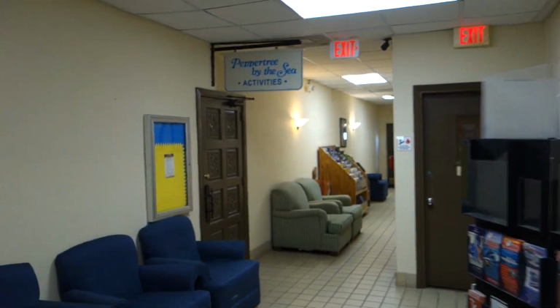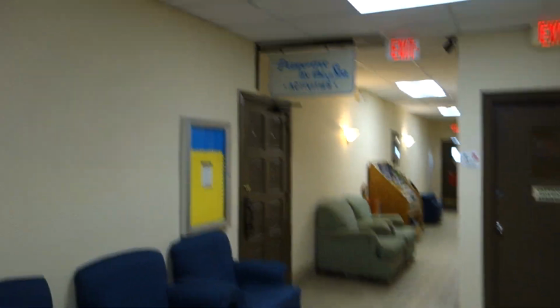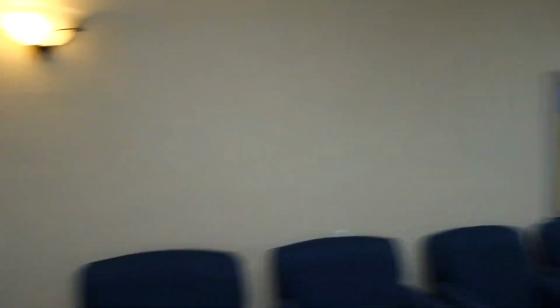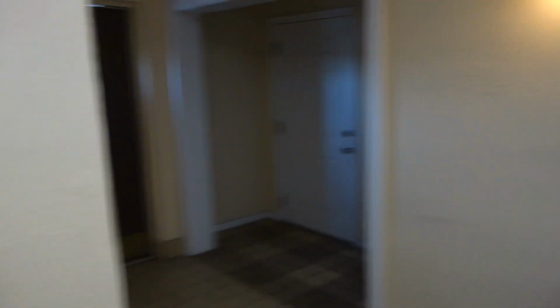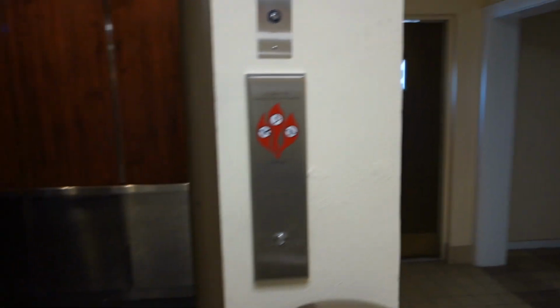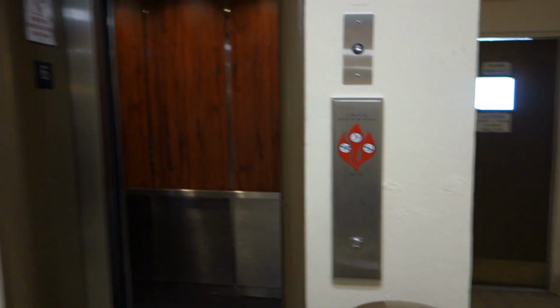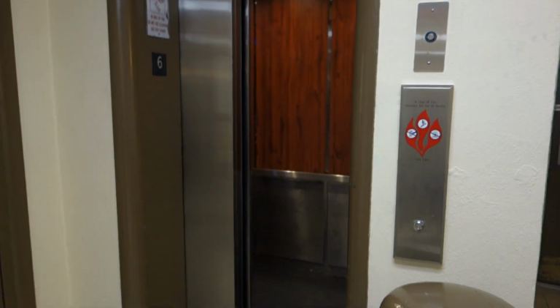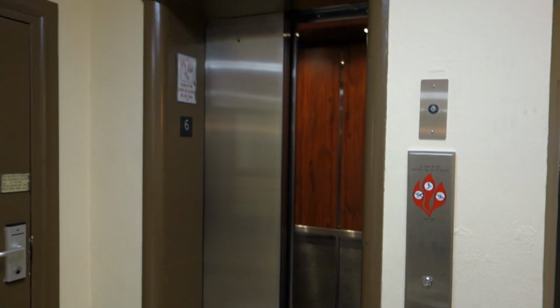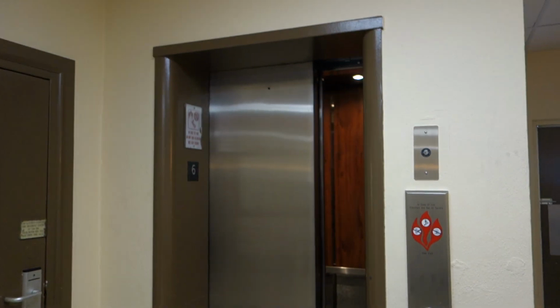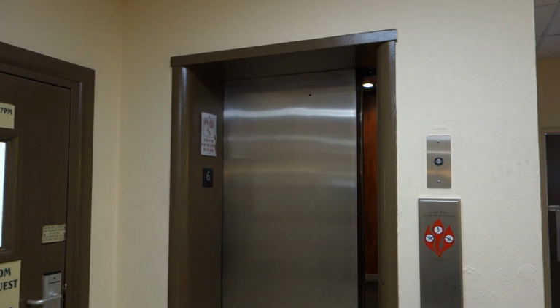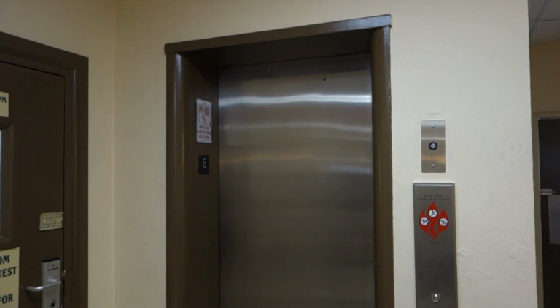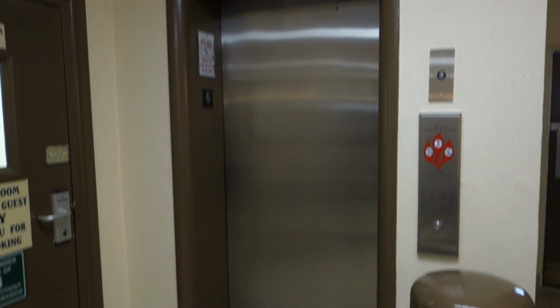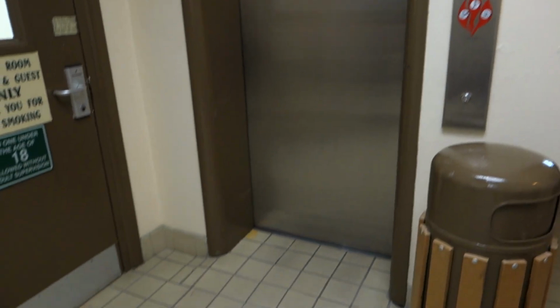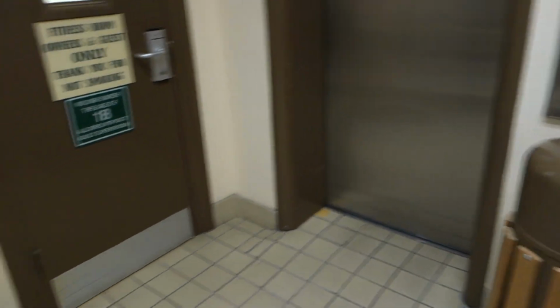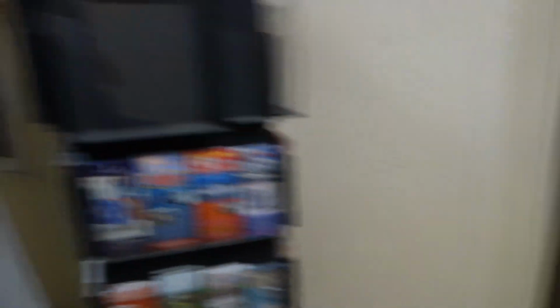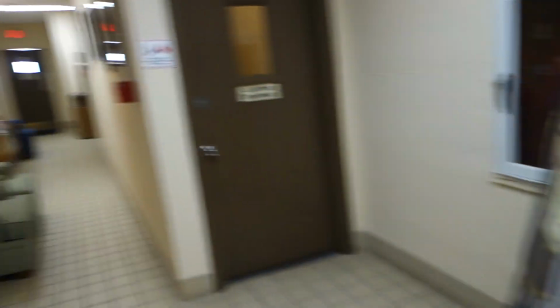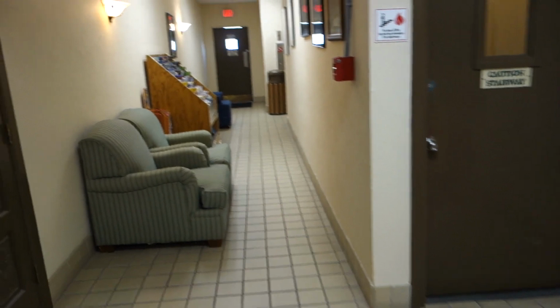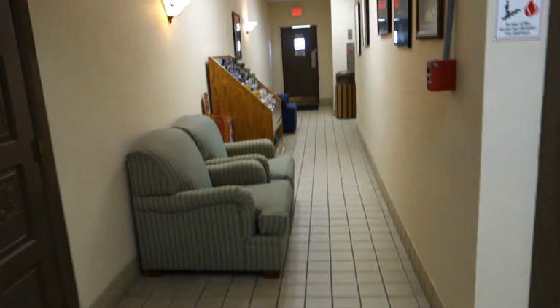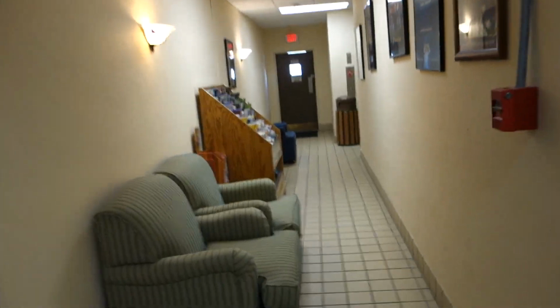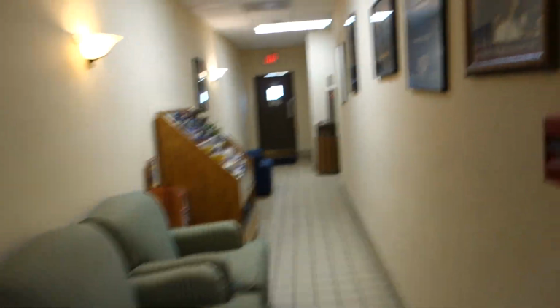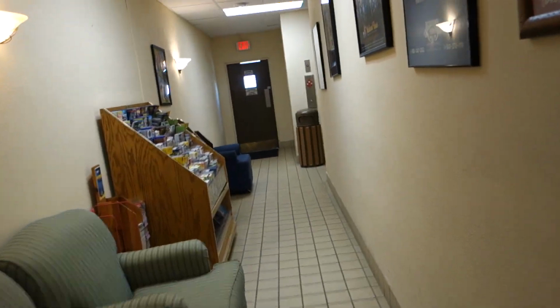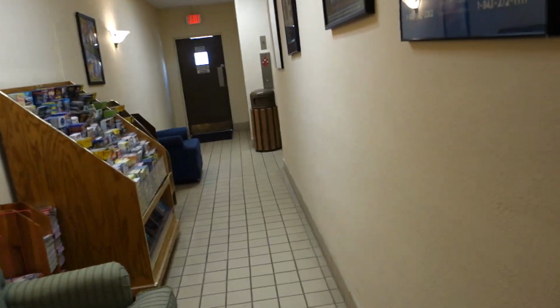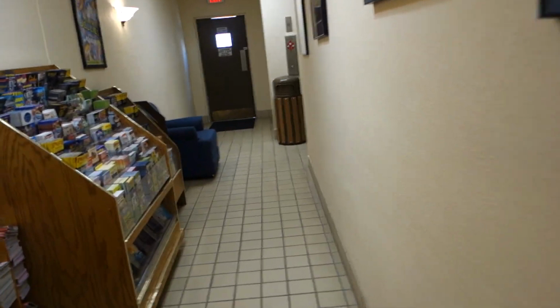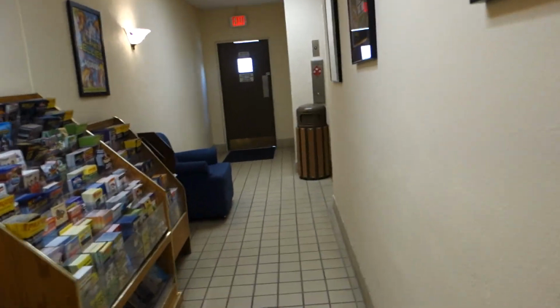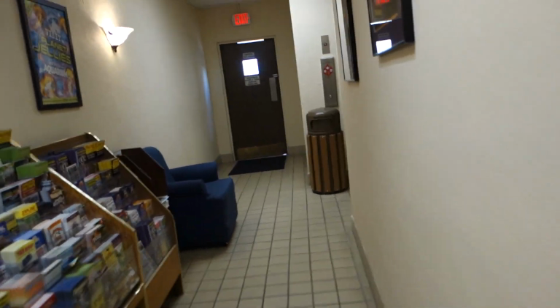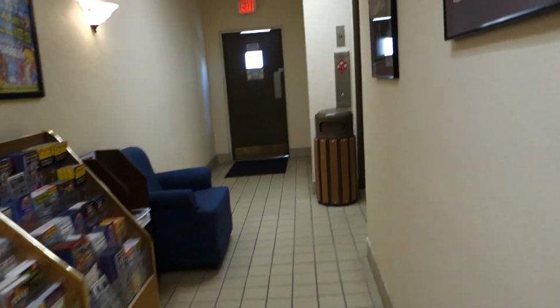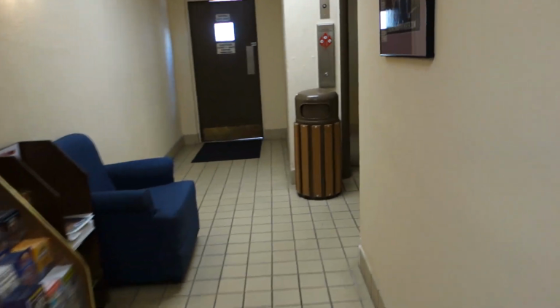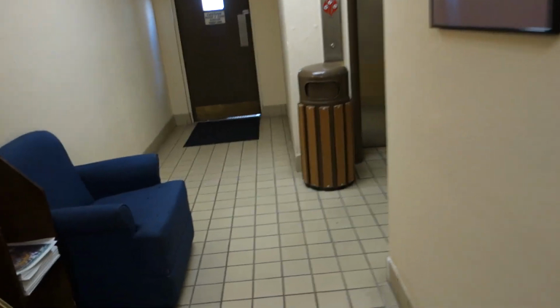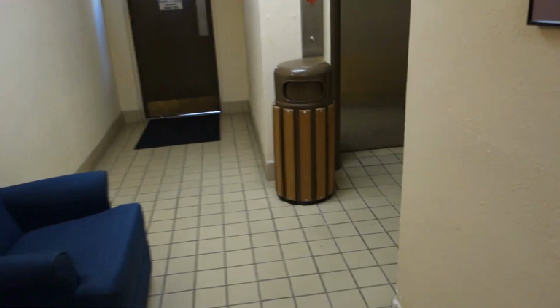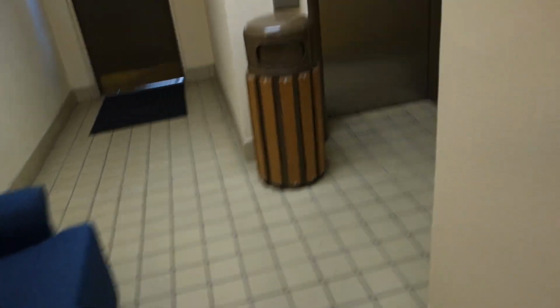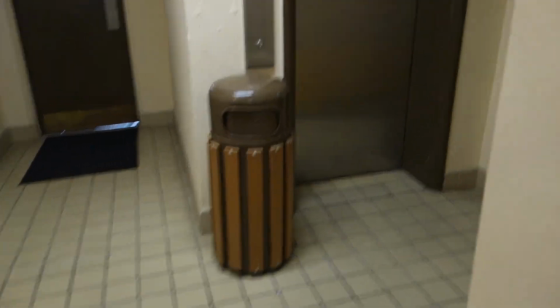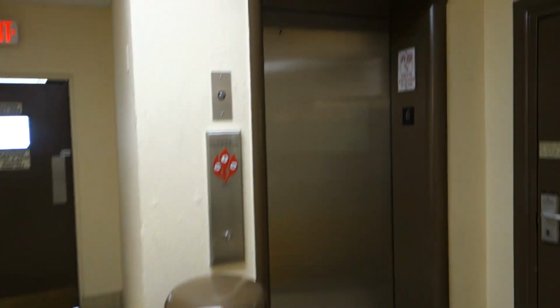It's Peppertree by the Sea, in case I didn't say that. And we'll go take this other elevator down, which is identical, I would assume.